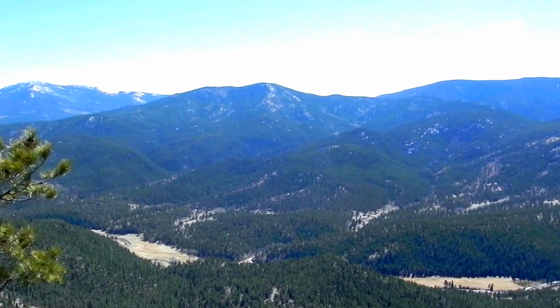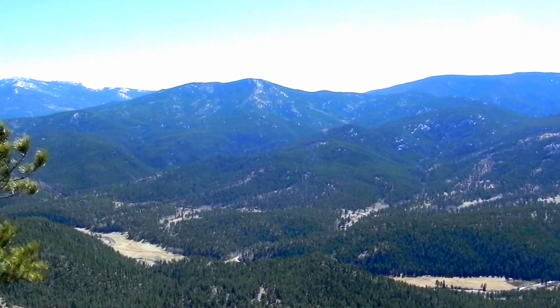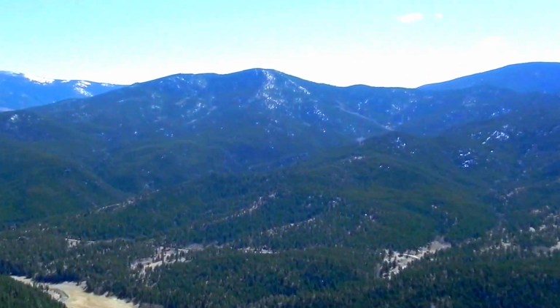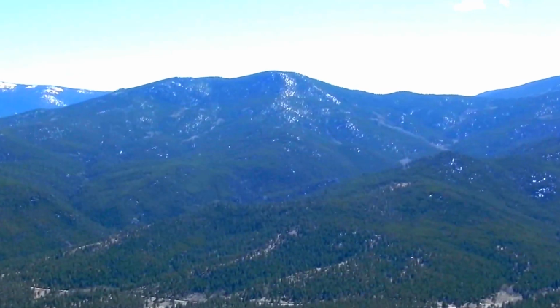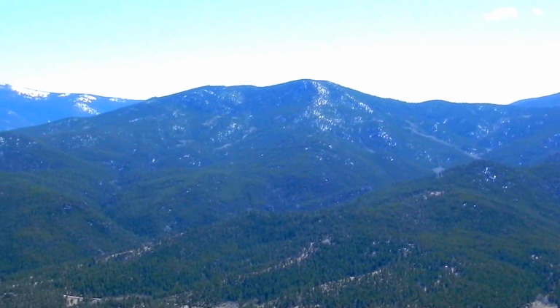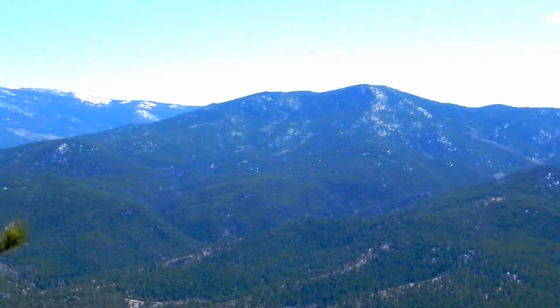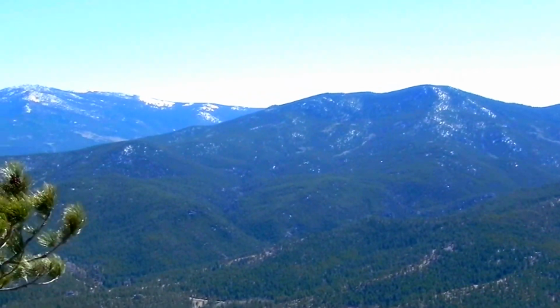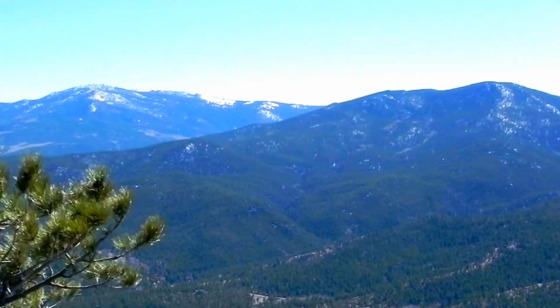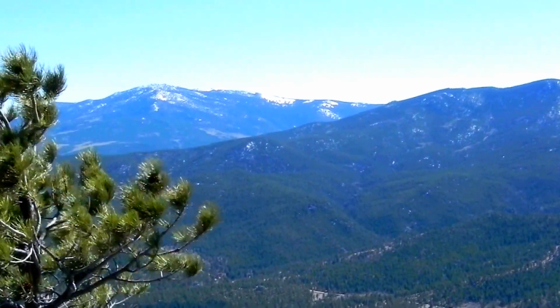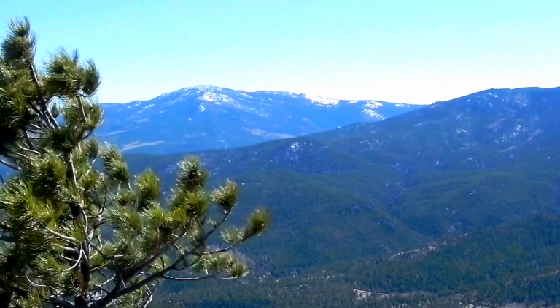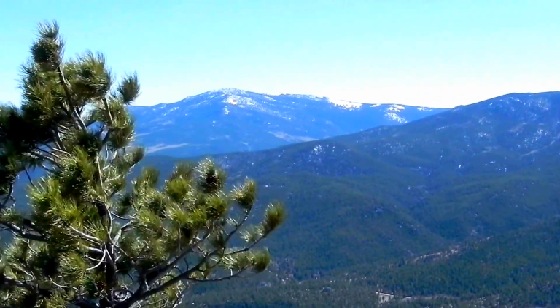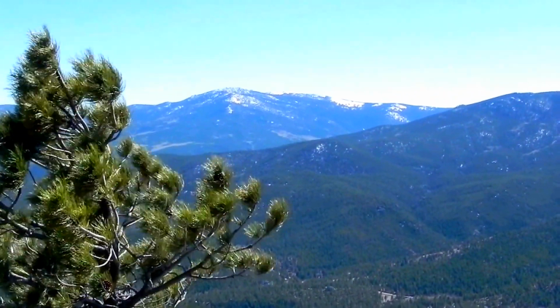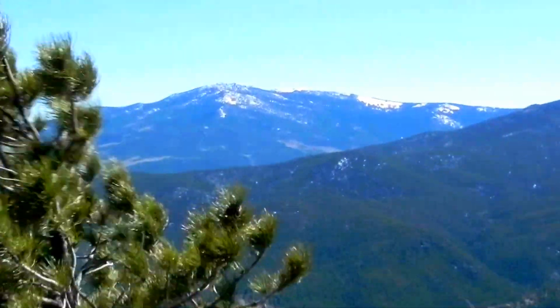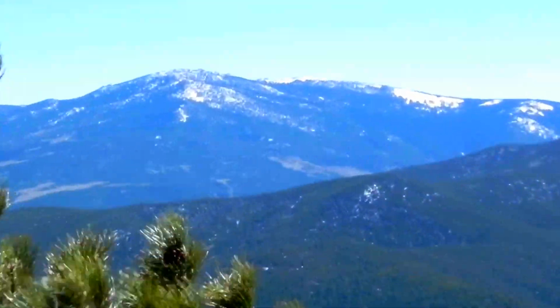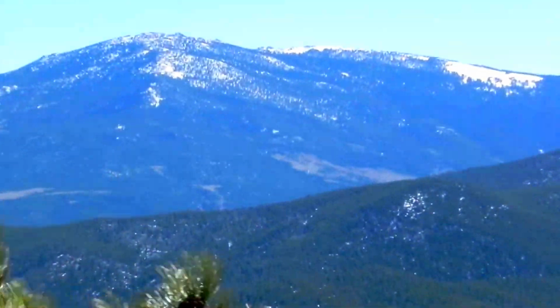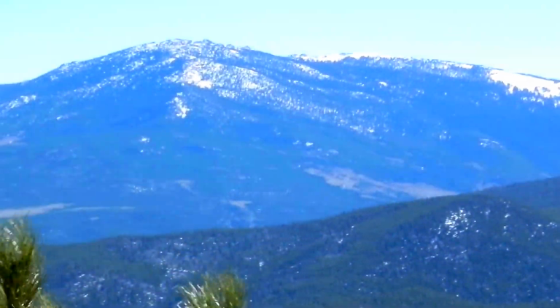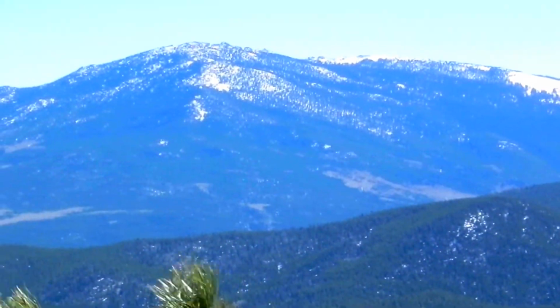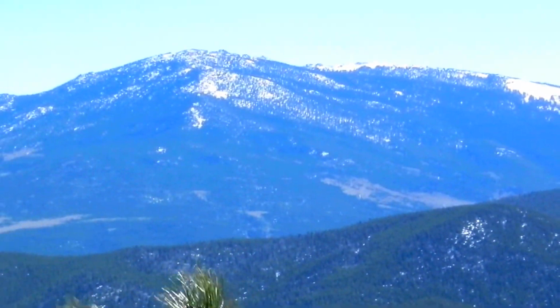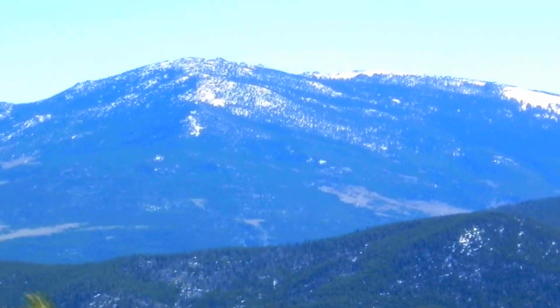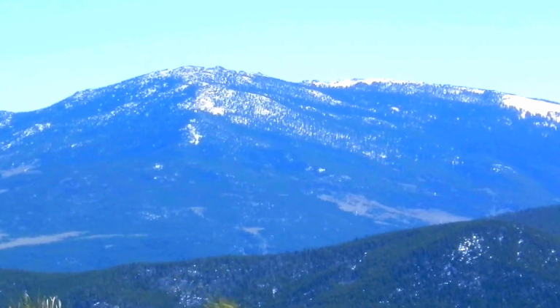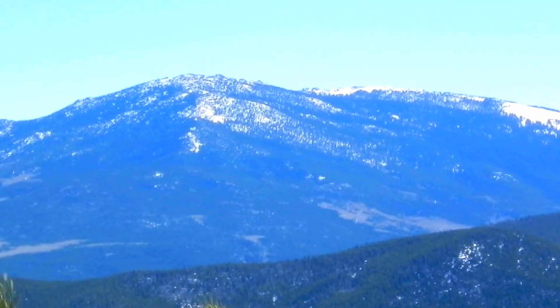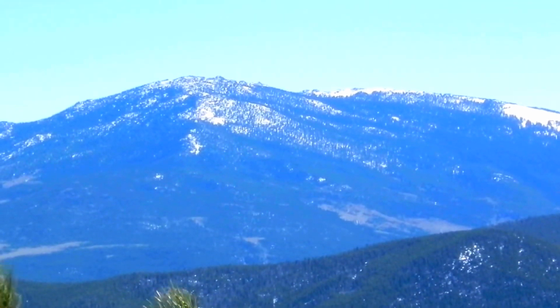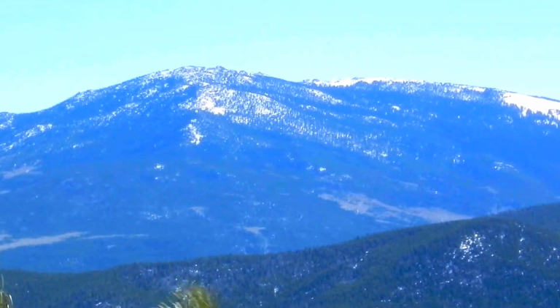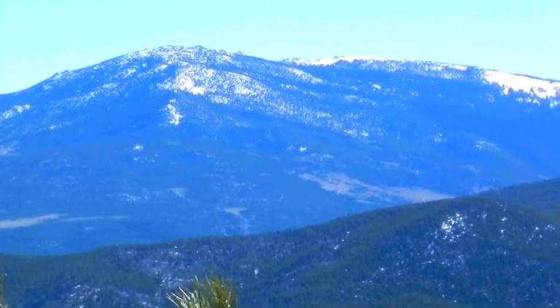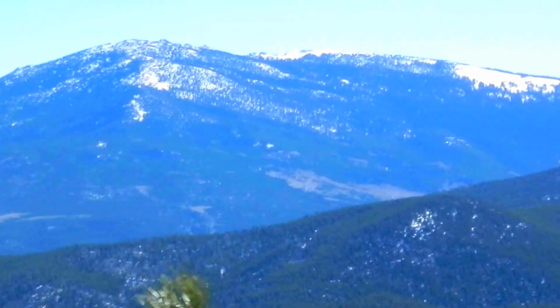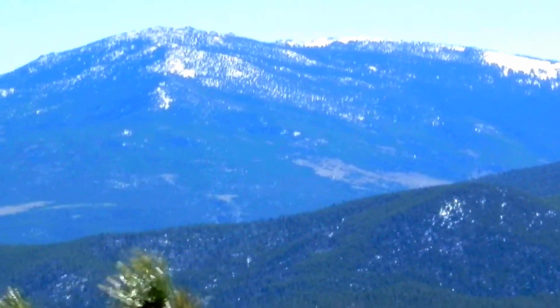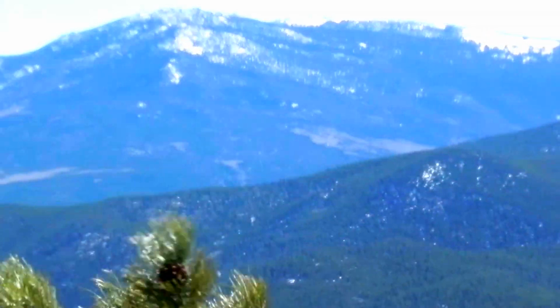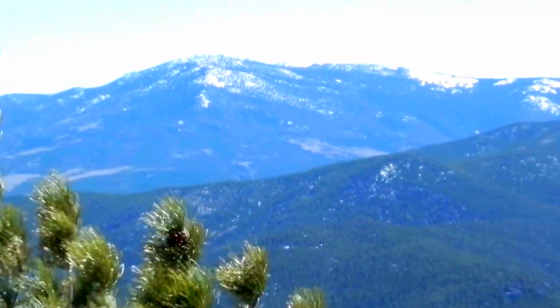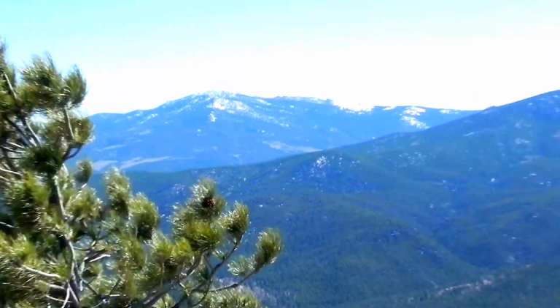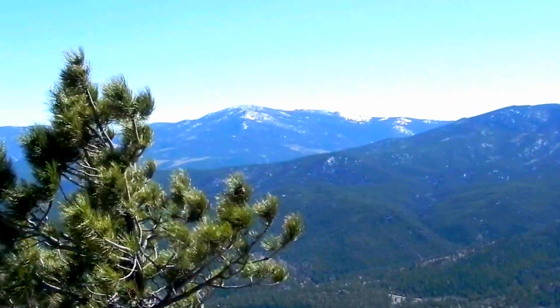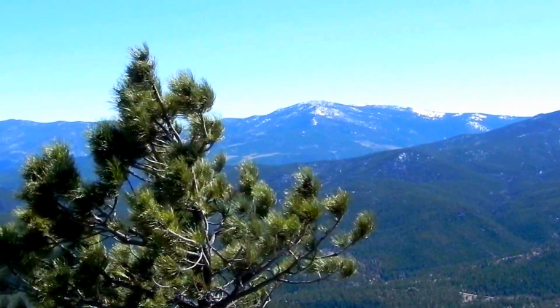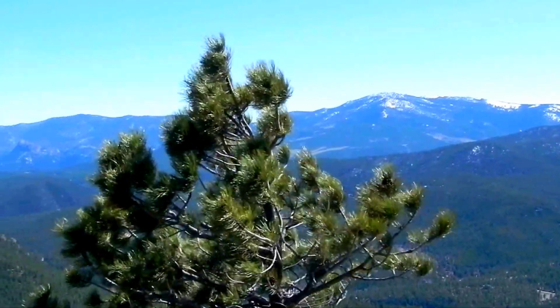Any ID on this peak is certainly welcome. I believe this is Windy Peak with a little bit of snow on the top there. Let me know if you have a better ID on that.